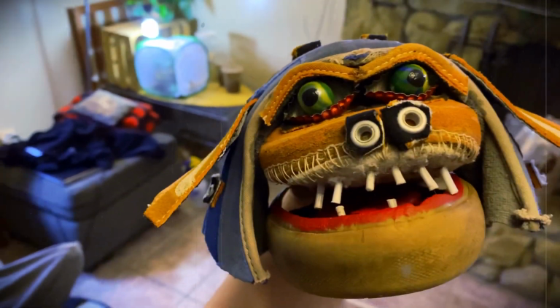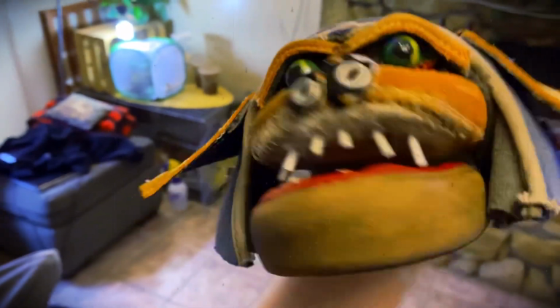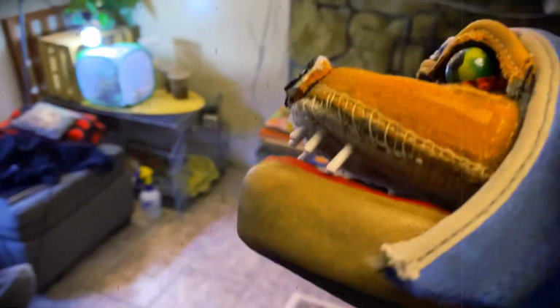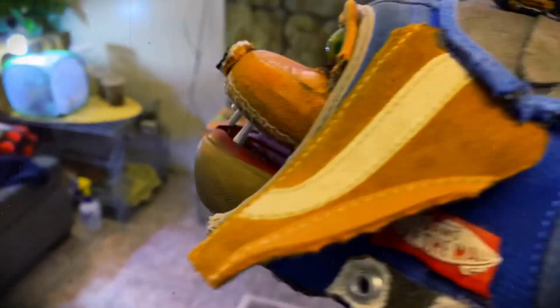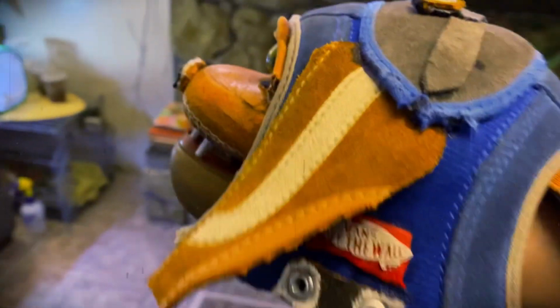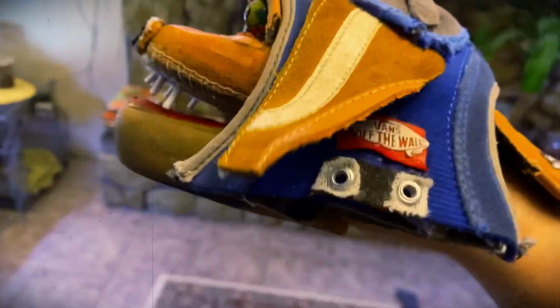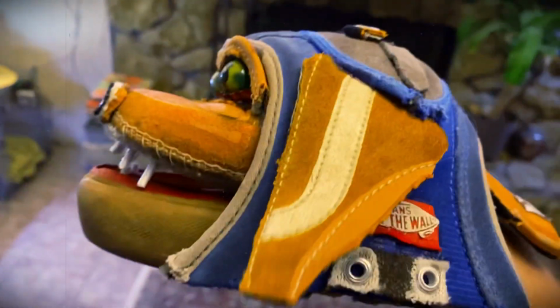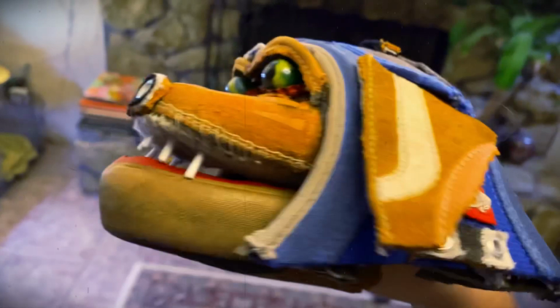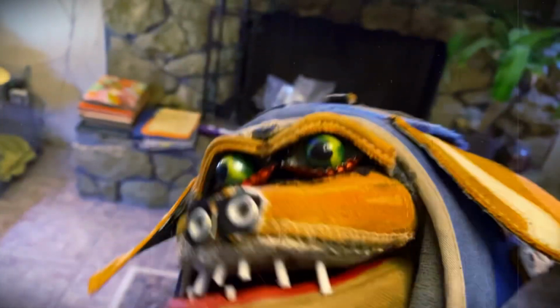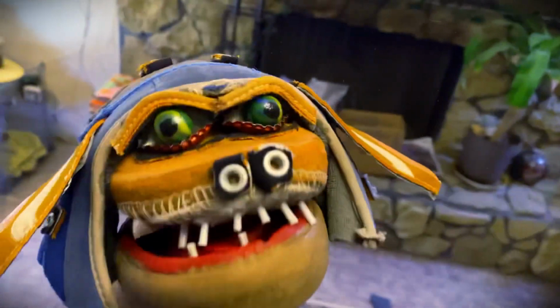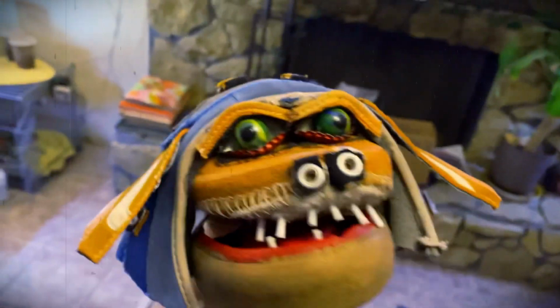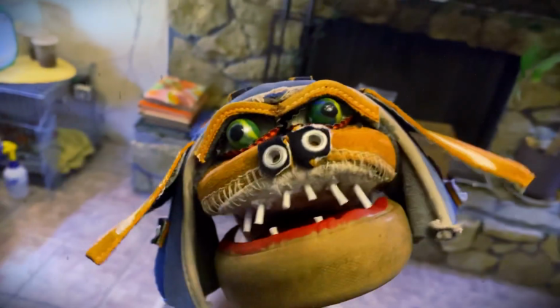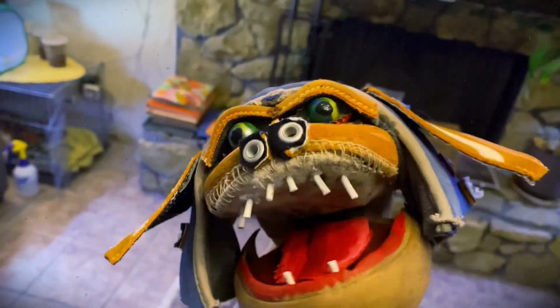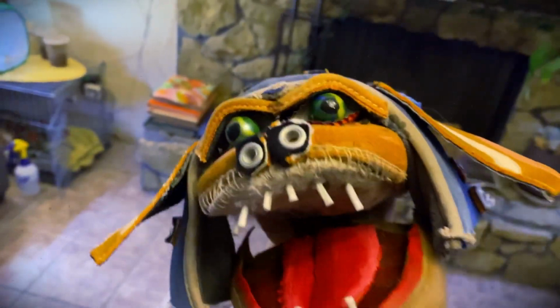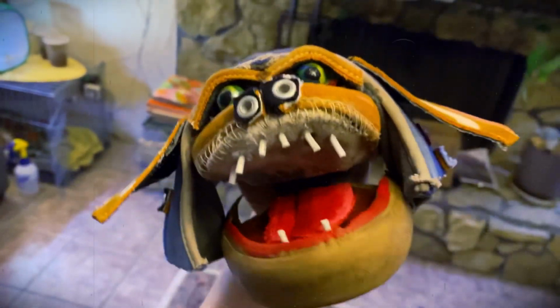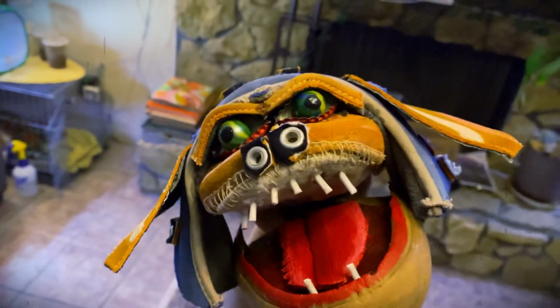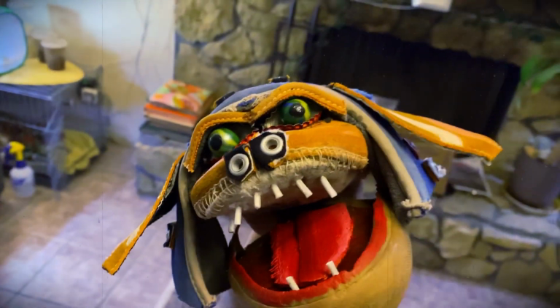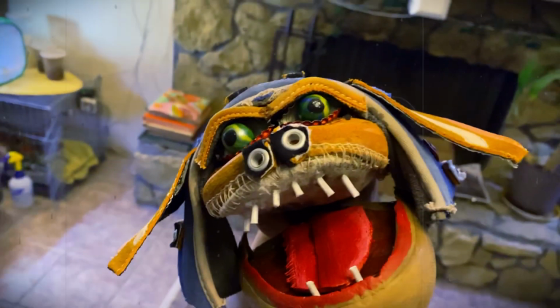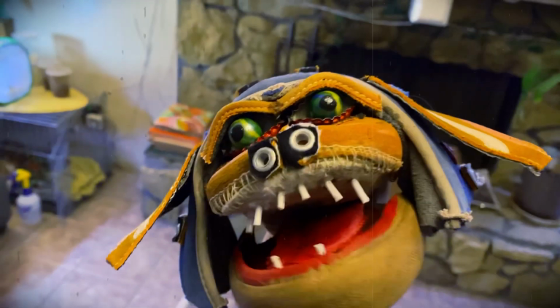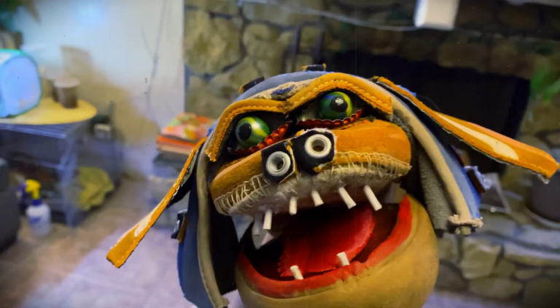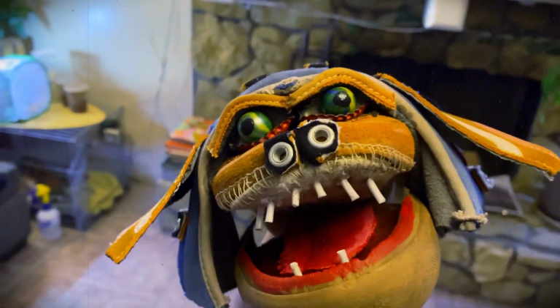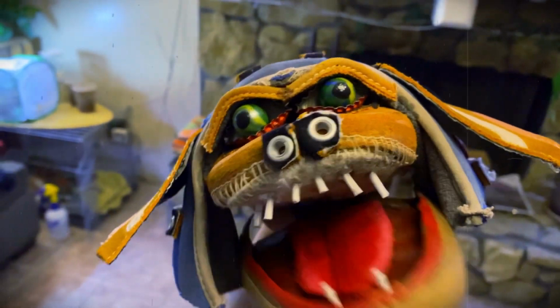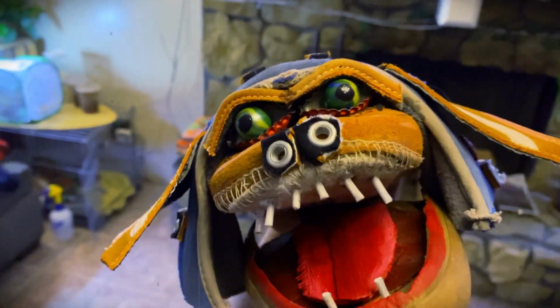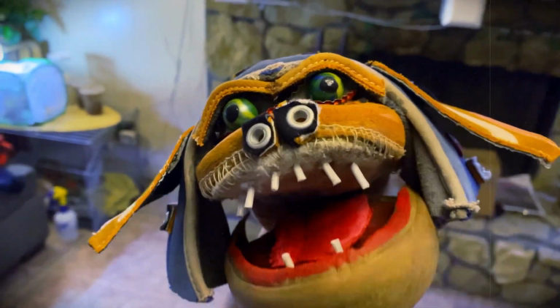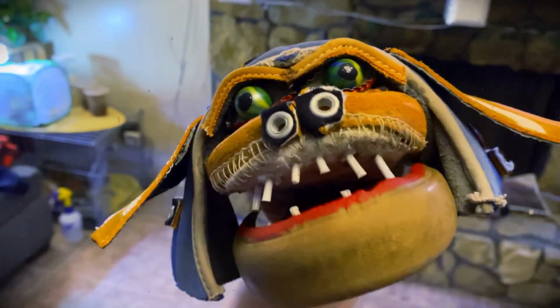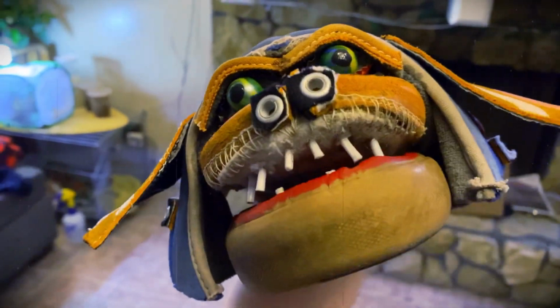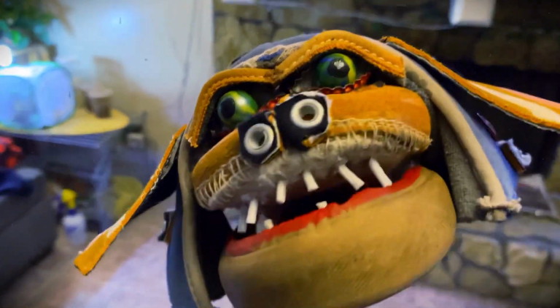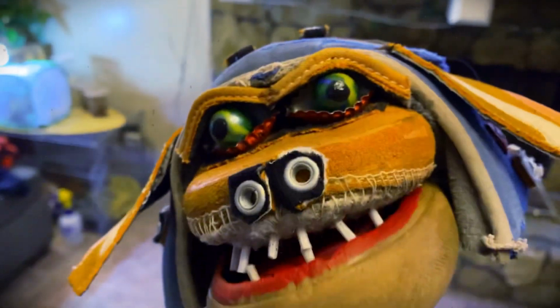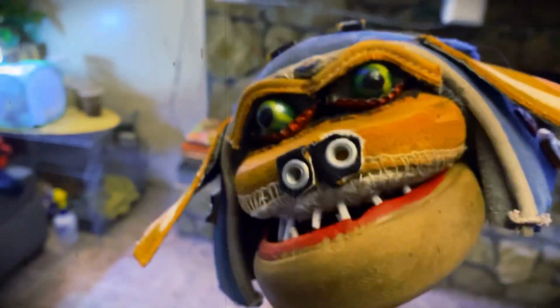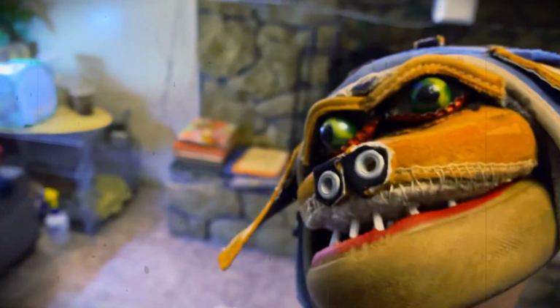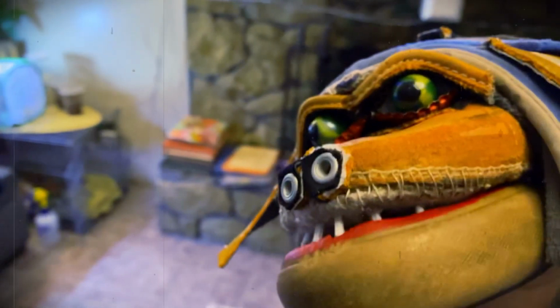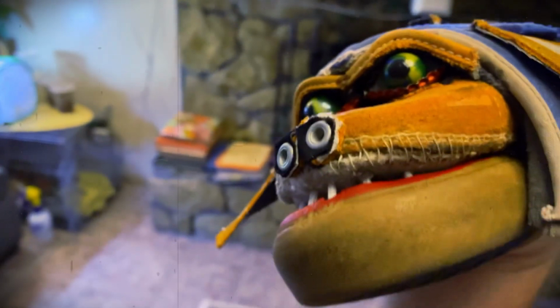Lastly, you can see I painted the inside of the mouth red to kind of show the red inside. And I put a little tongue in there, which was another cut out from the shoe that I painted red. Also, the only thing holding everything together is super glue, other than a few threads that I poked through and tied knots.